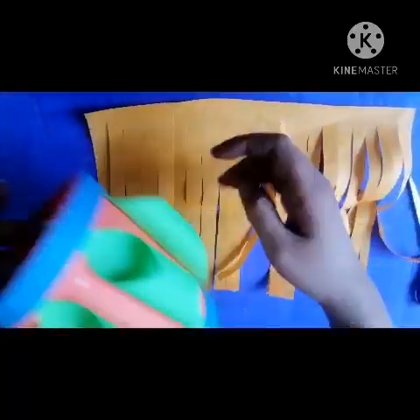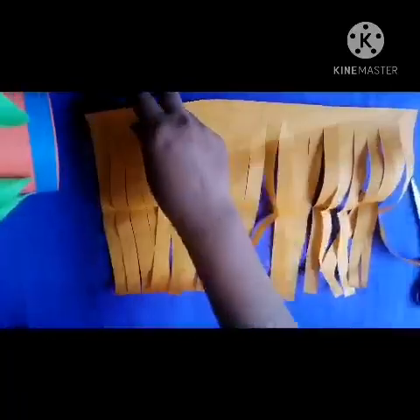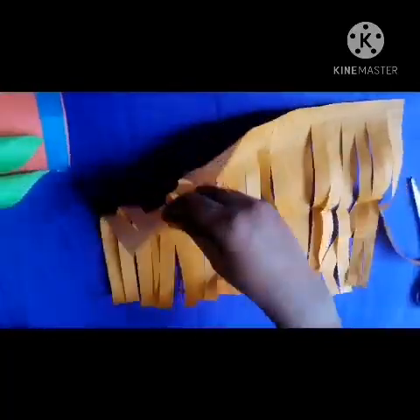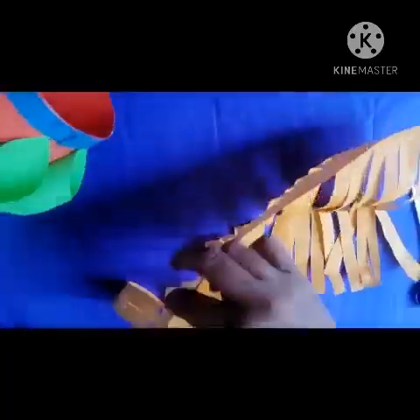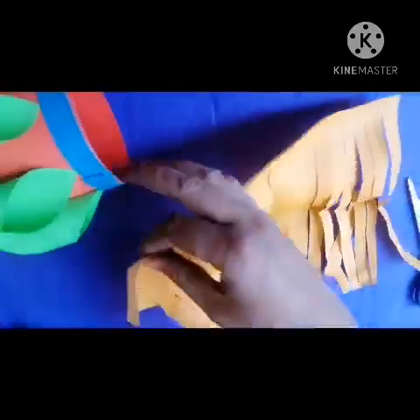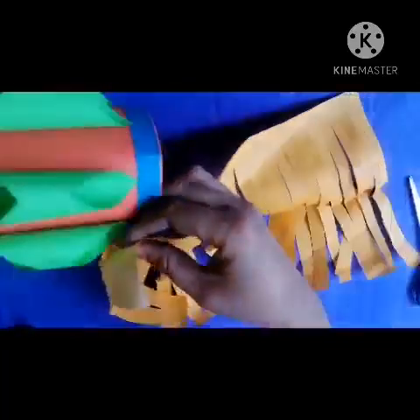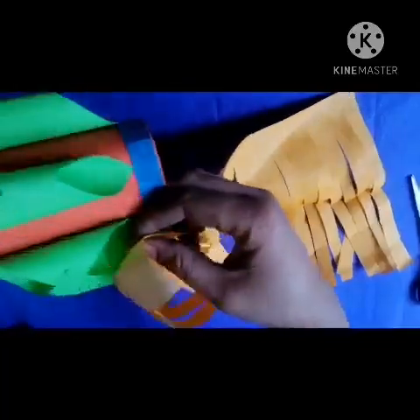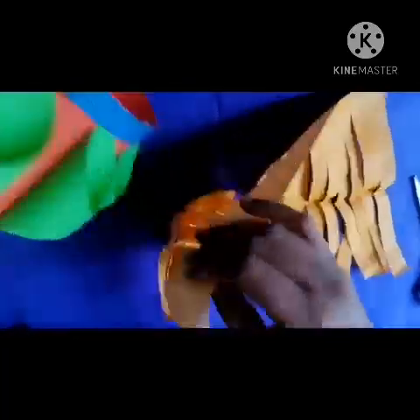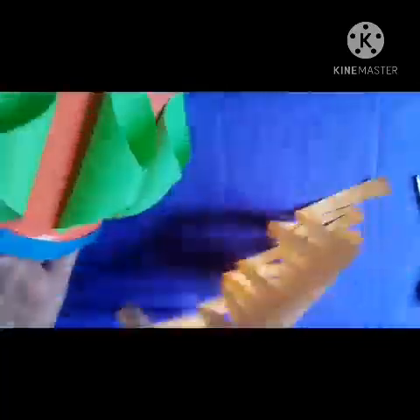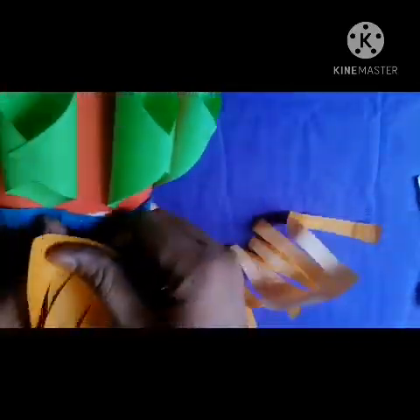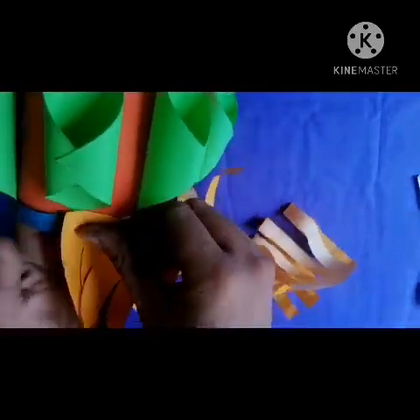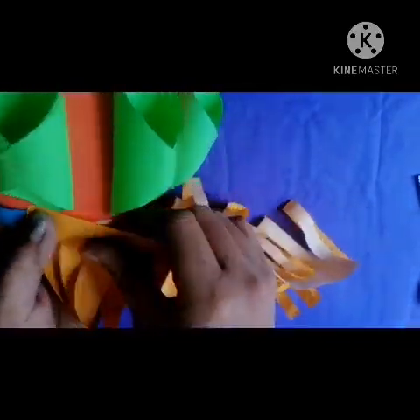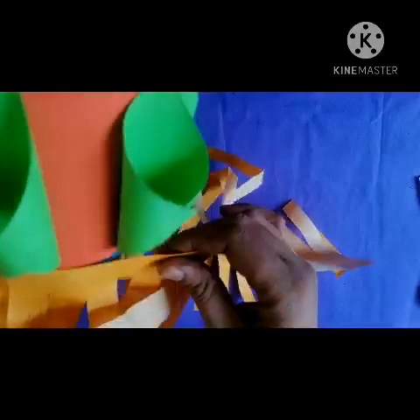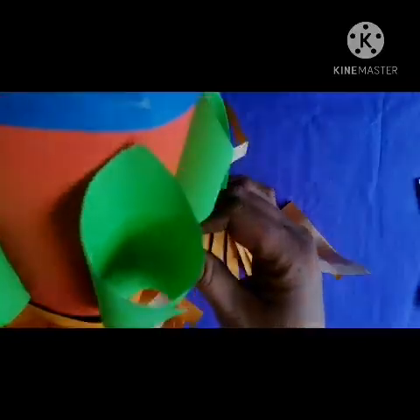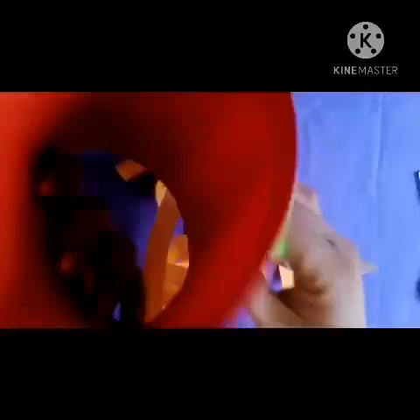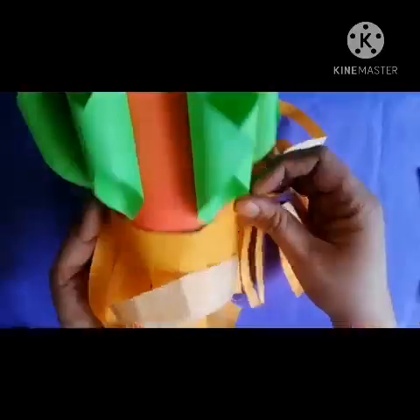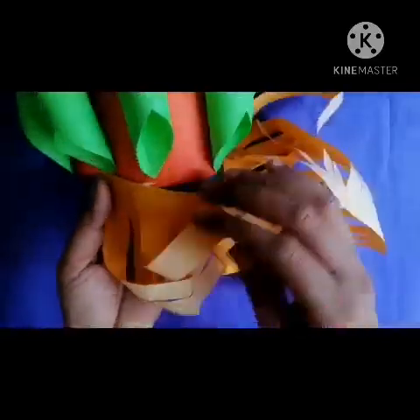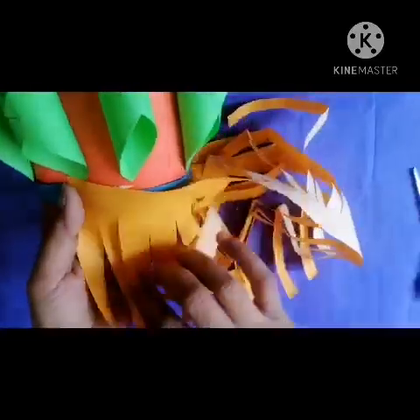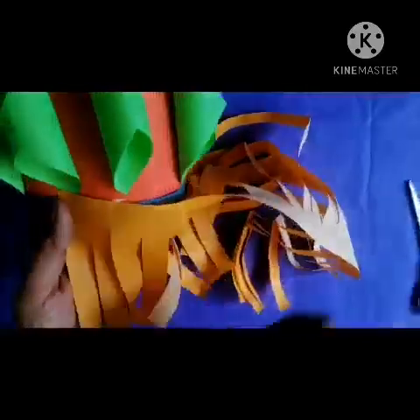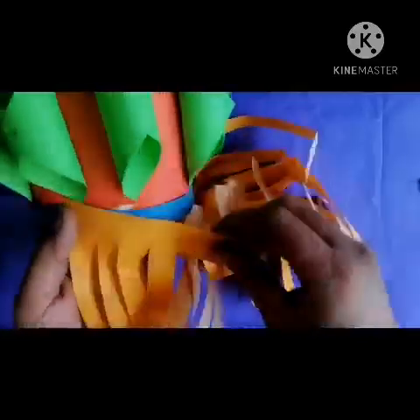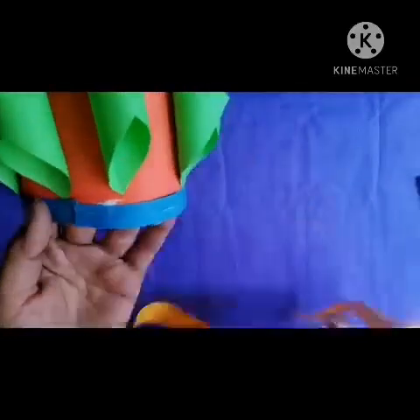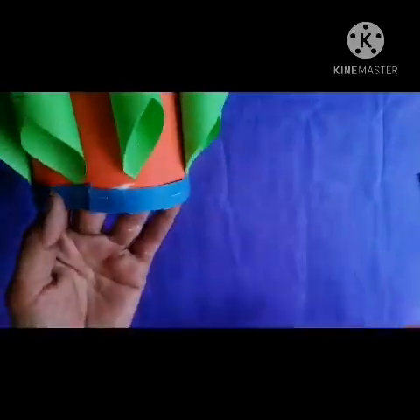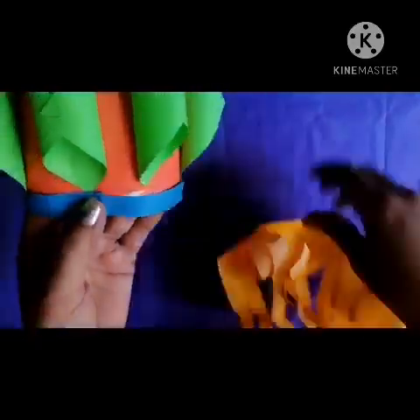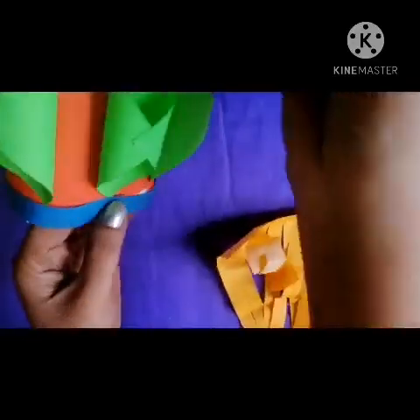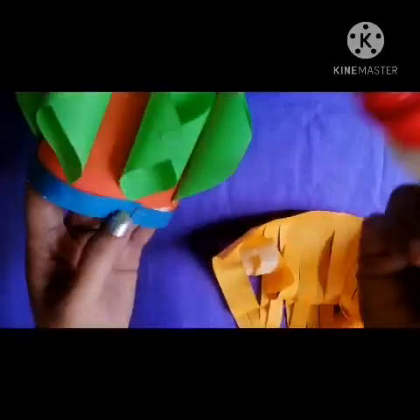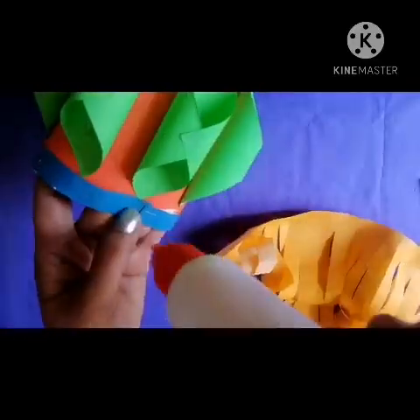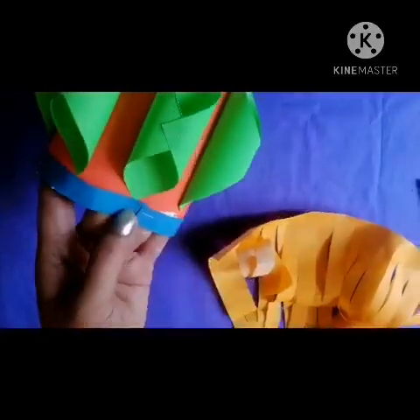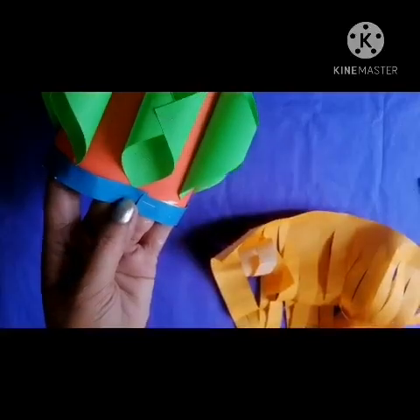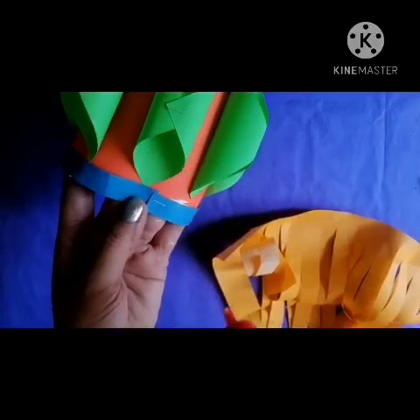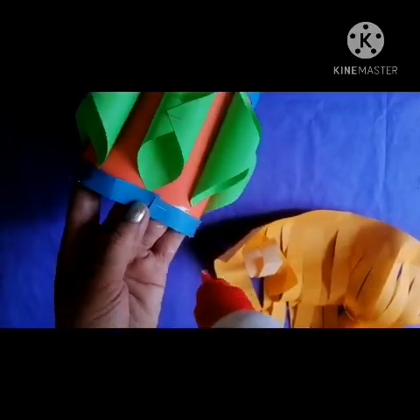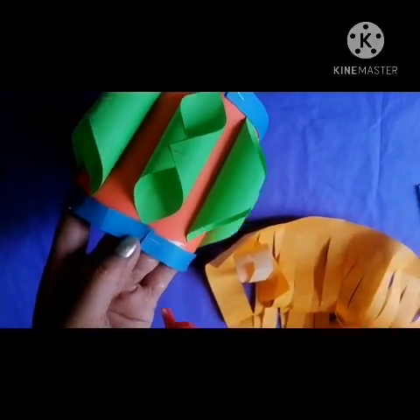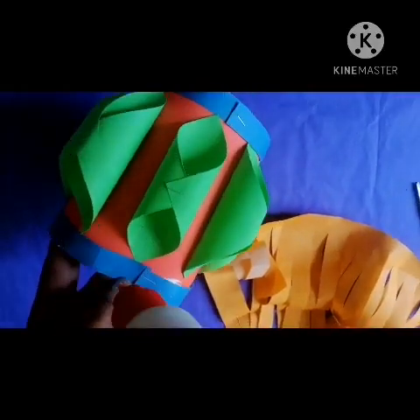Now I will paste this grill onto the lower portion of the lantern. Use fevicol for pasting it.